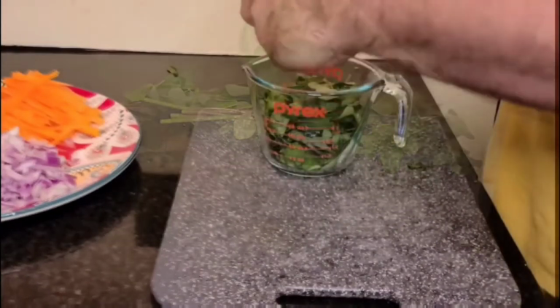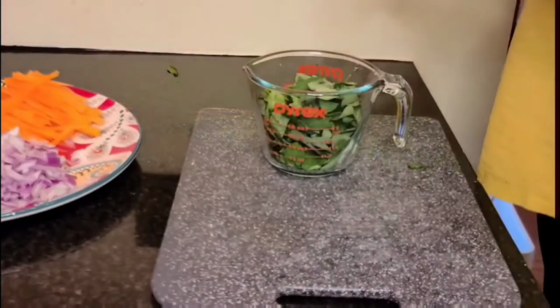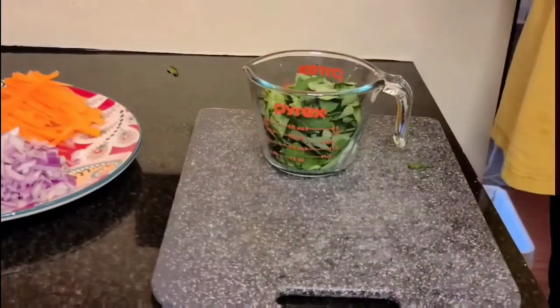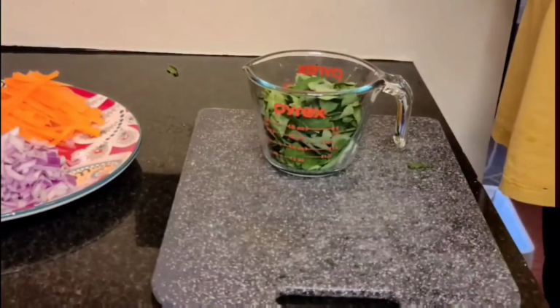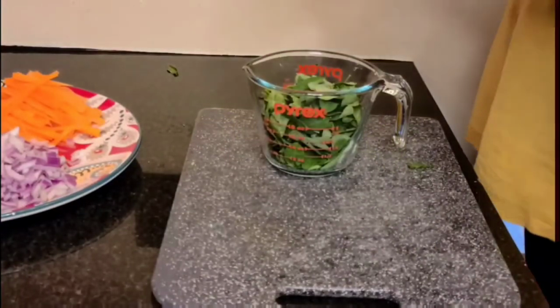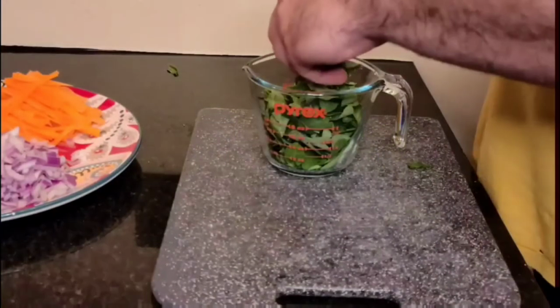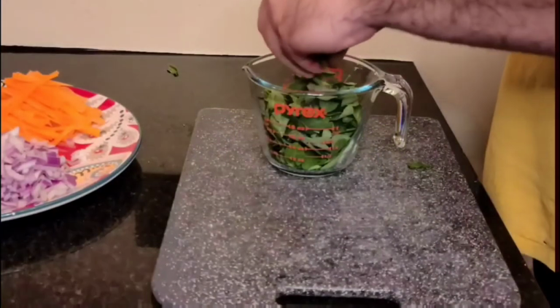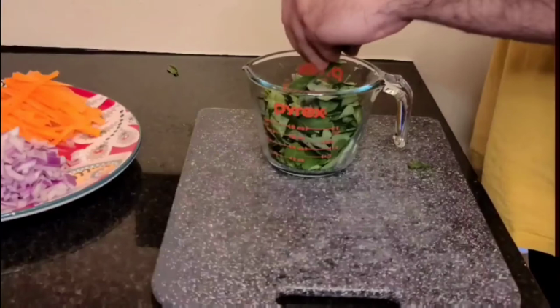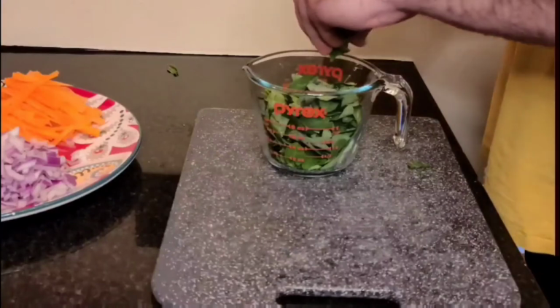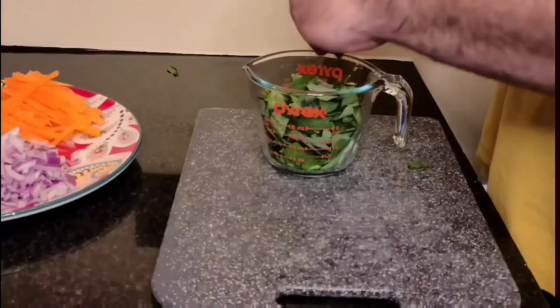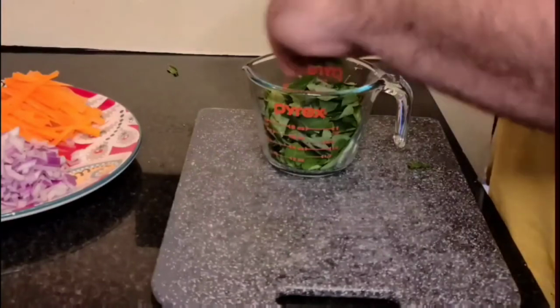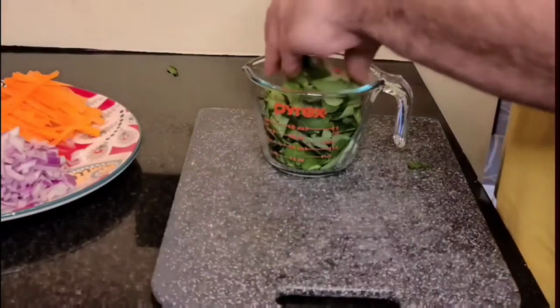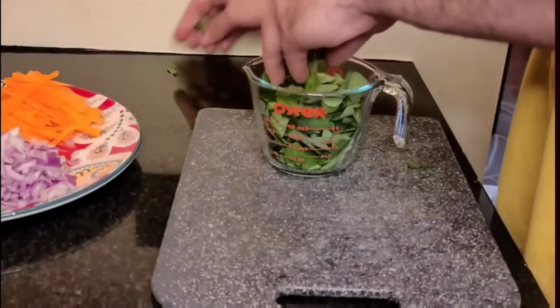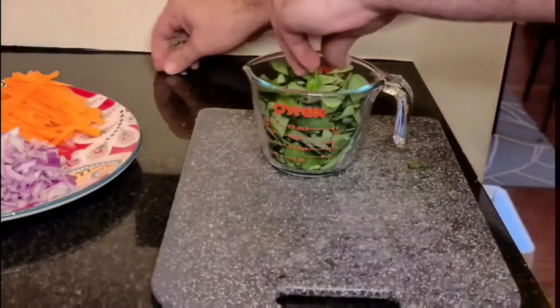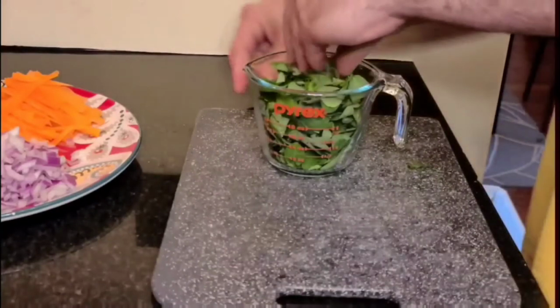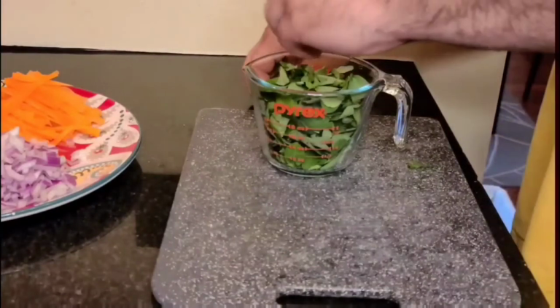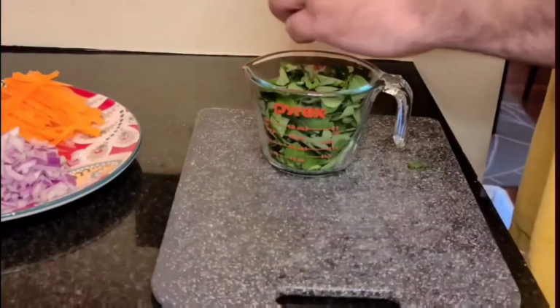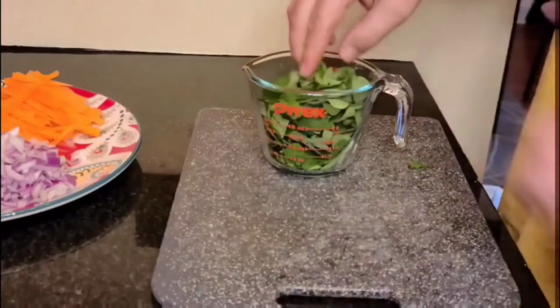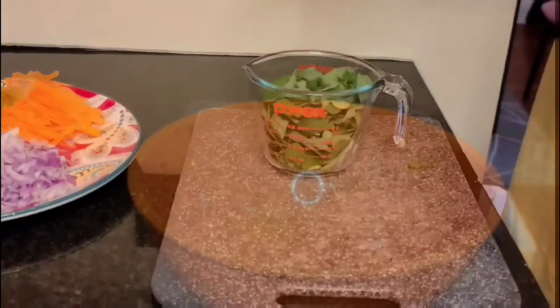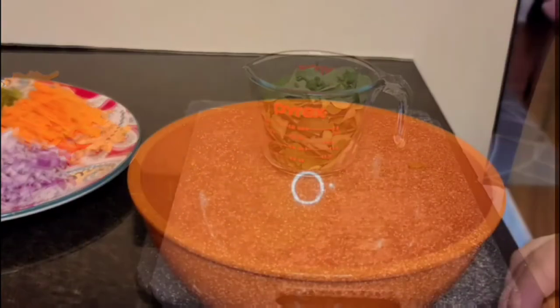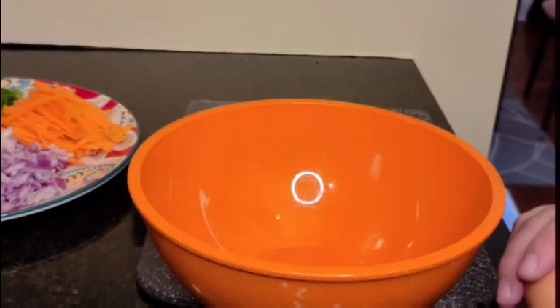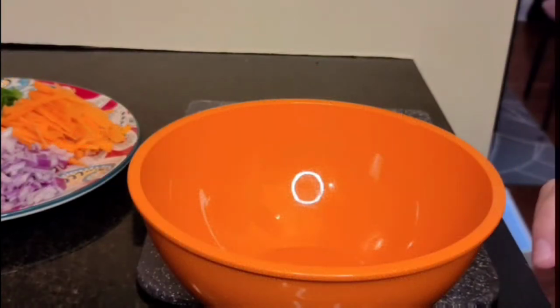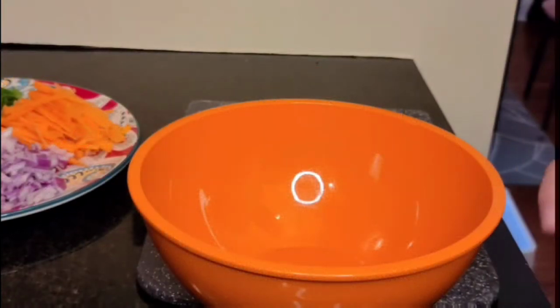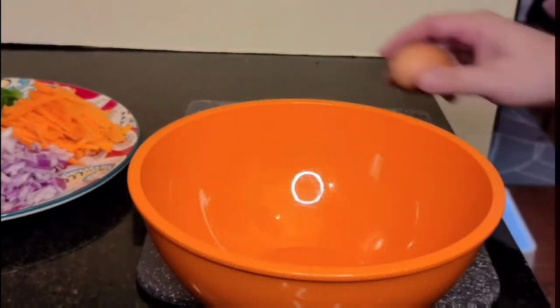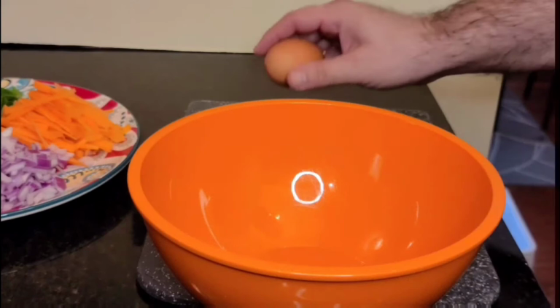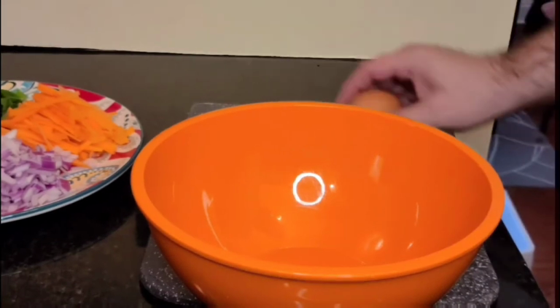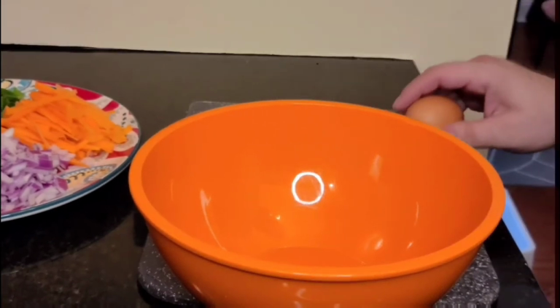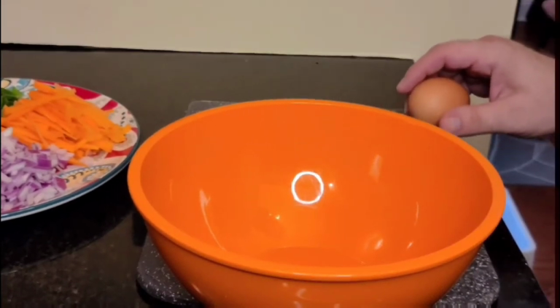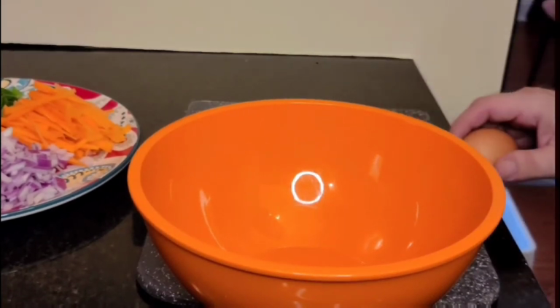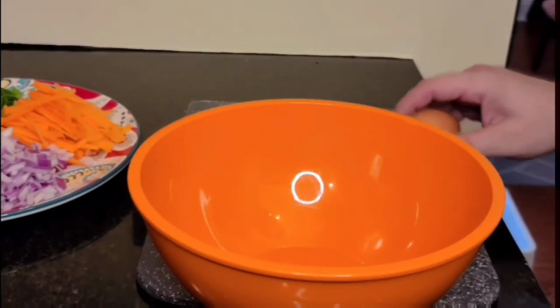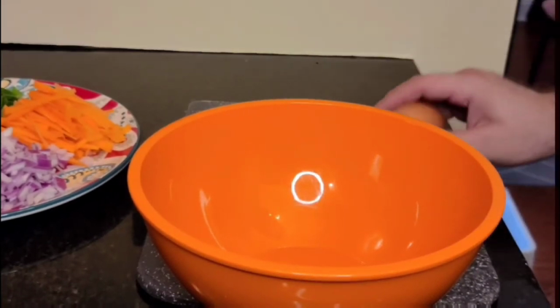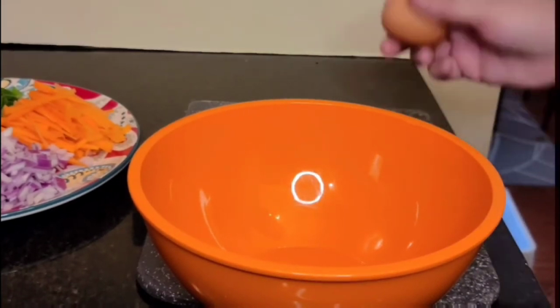For moringa leaf, you take the leaf off the branch. That's pretty much it — pretty easy.